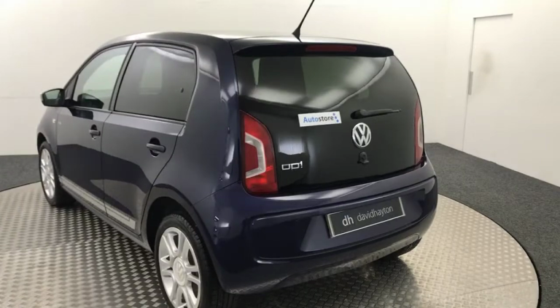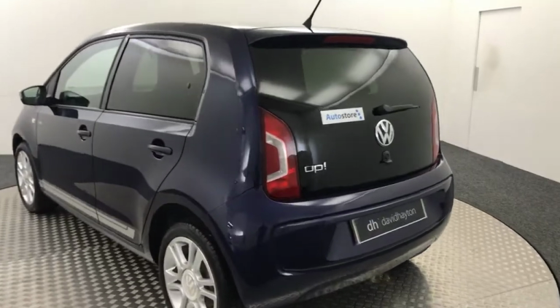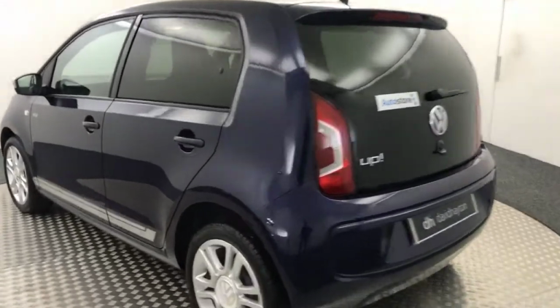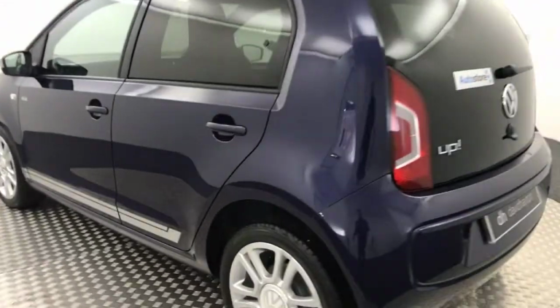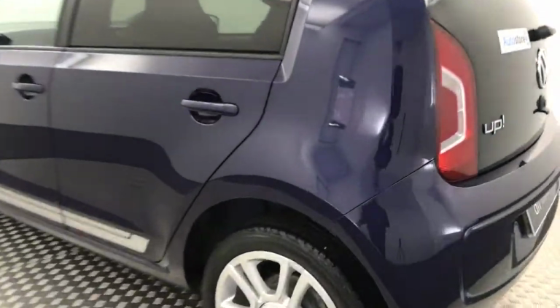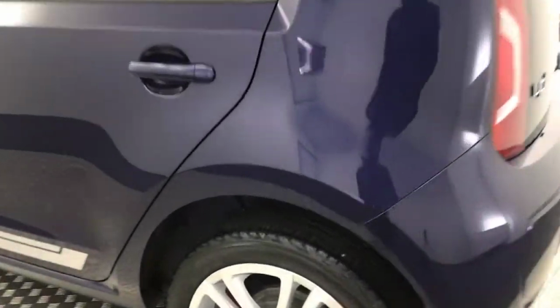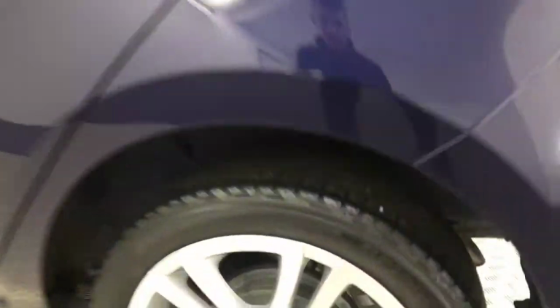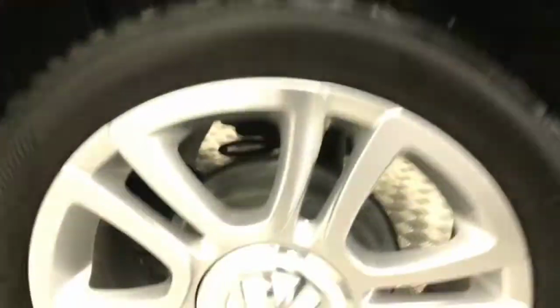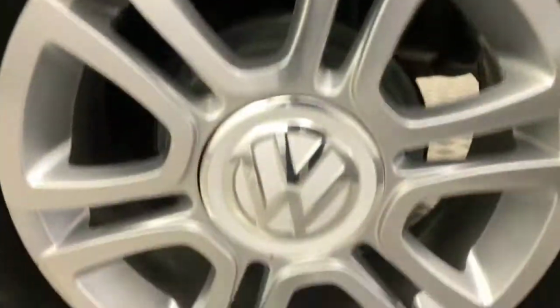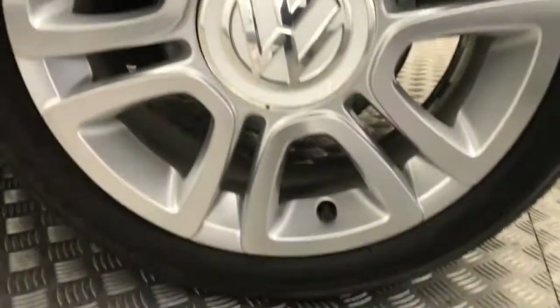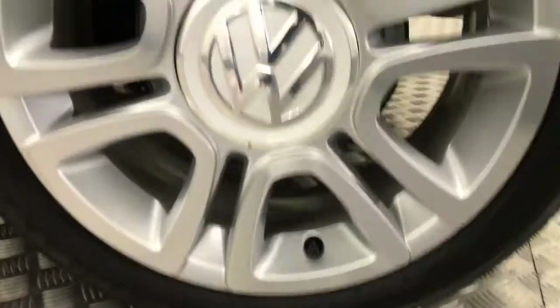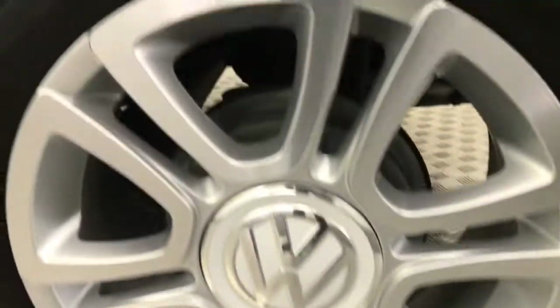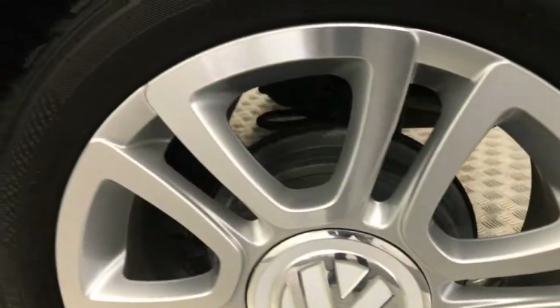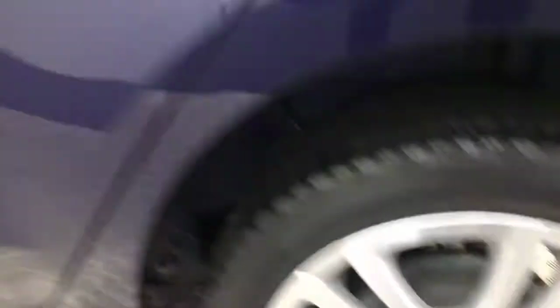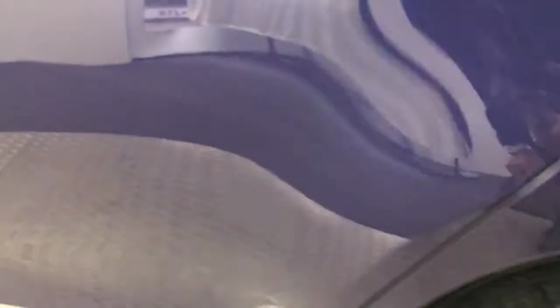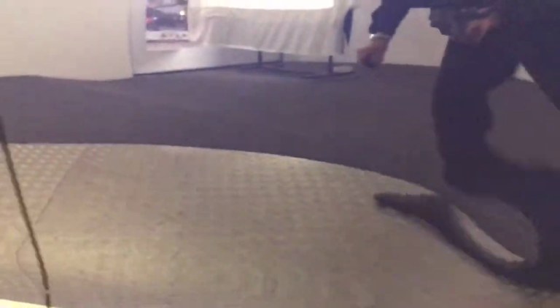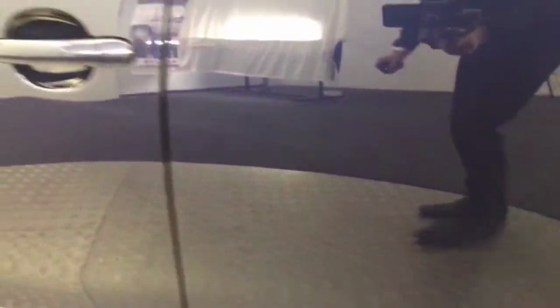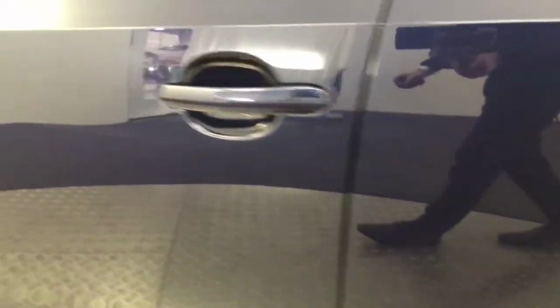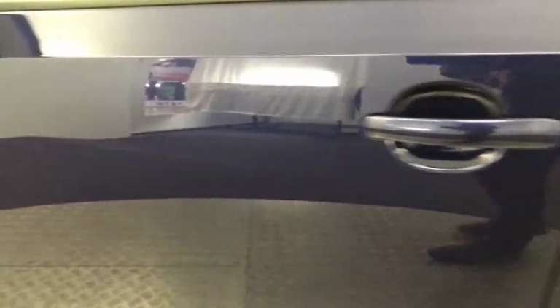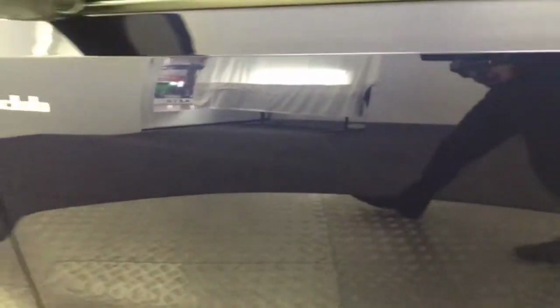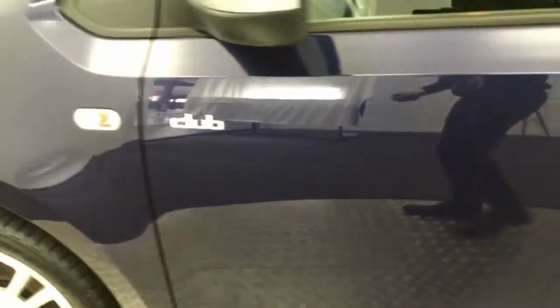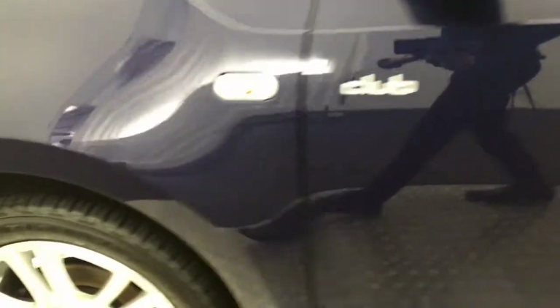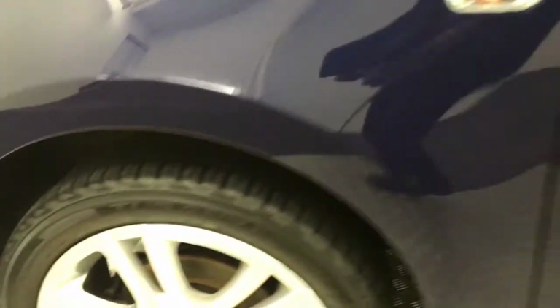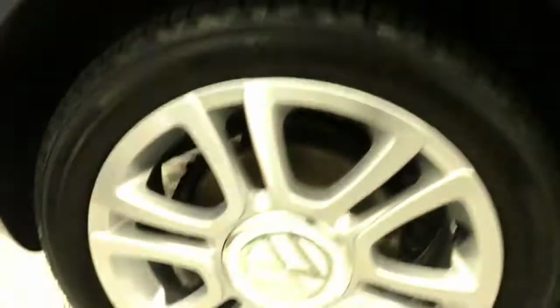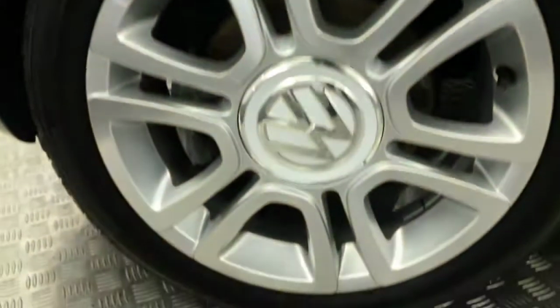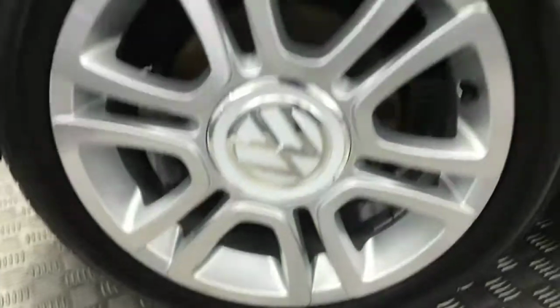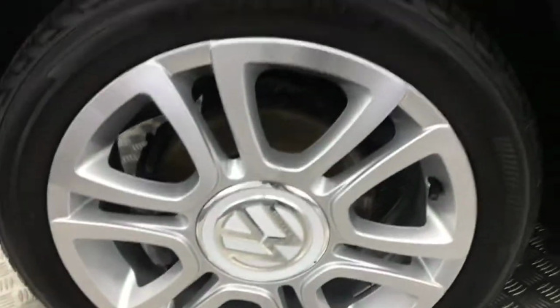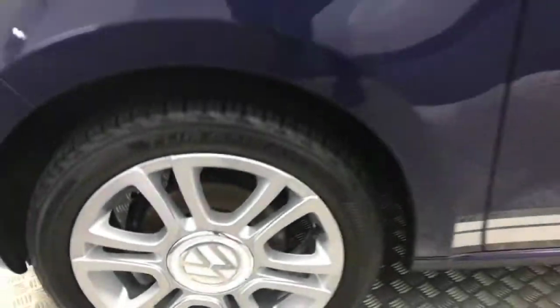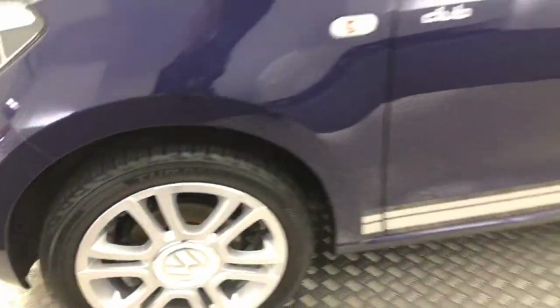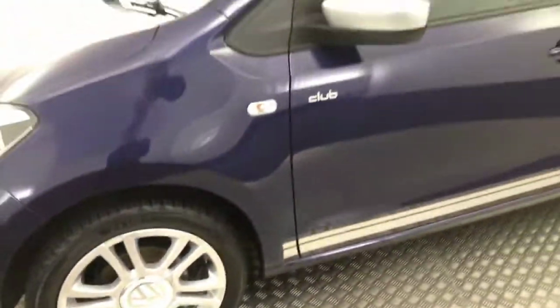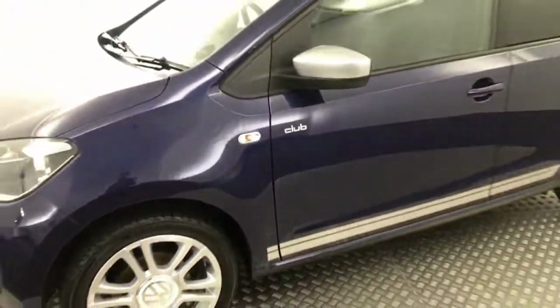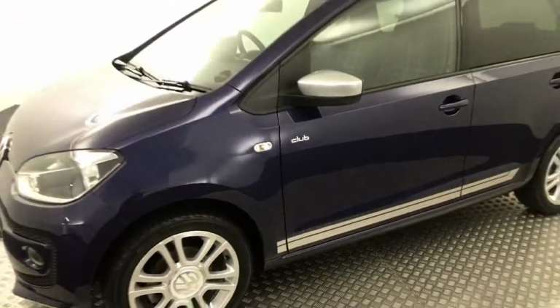Coming down here again — really clean wheels, no scratches, scrapes, or nasty dents. And there's your final wheel. So all your wheels are mint and the paintwork is super clean.